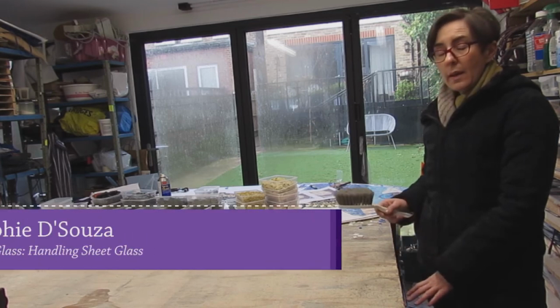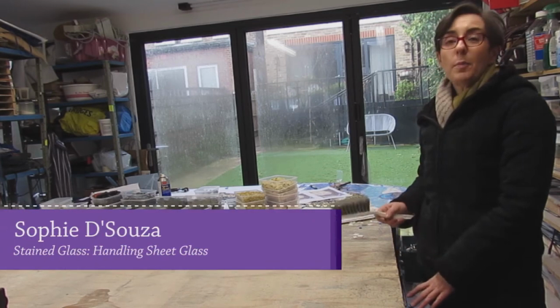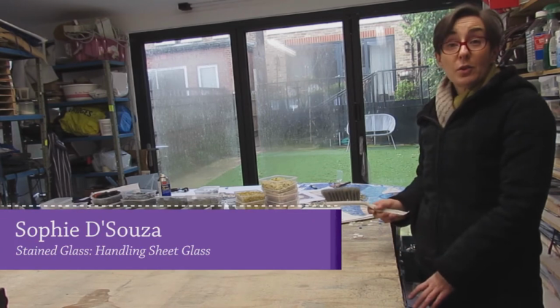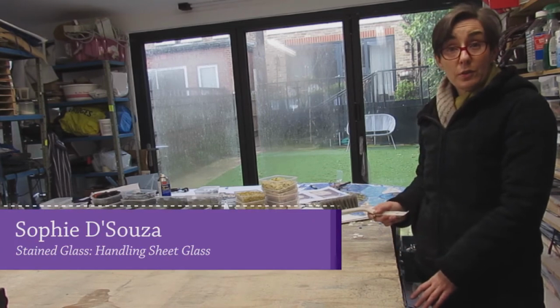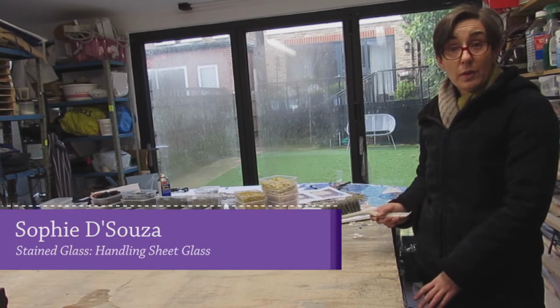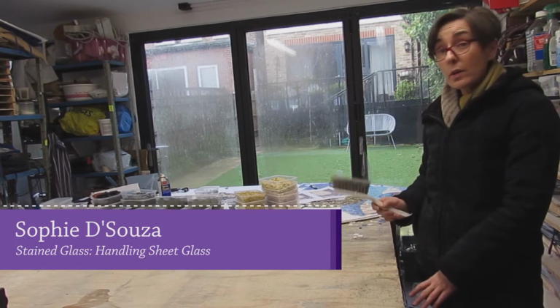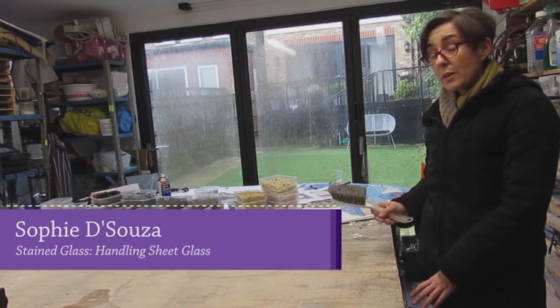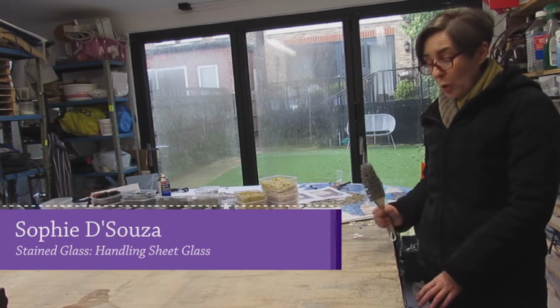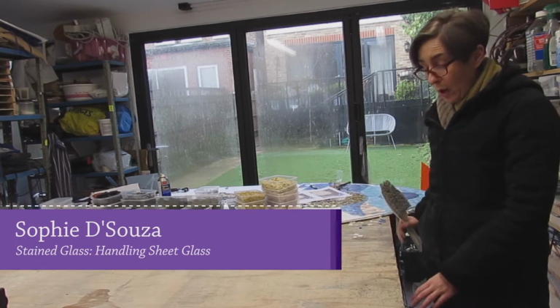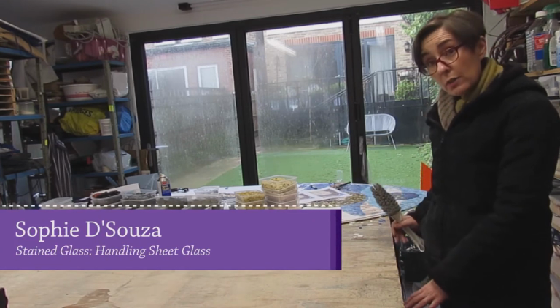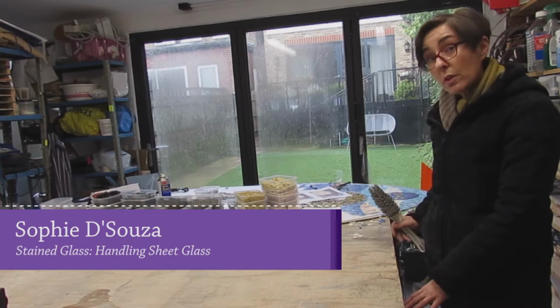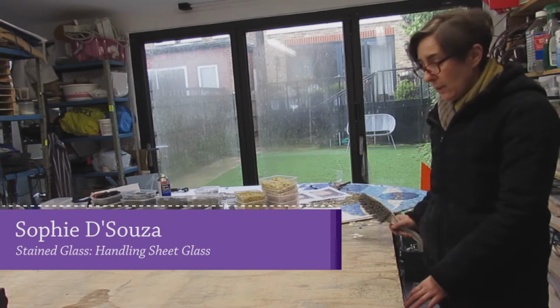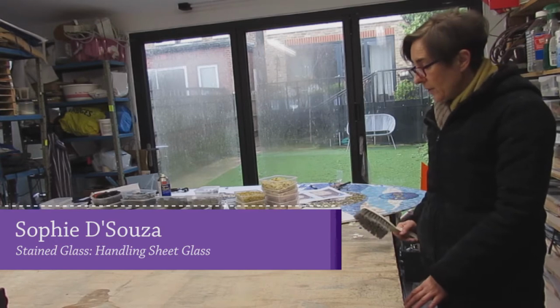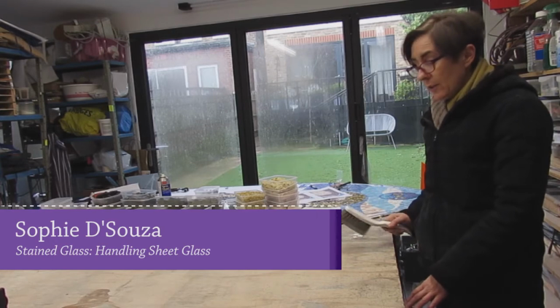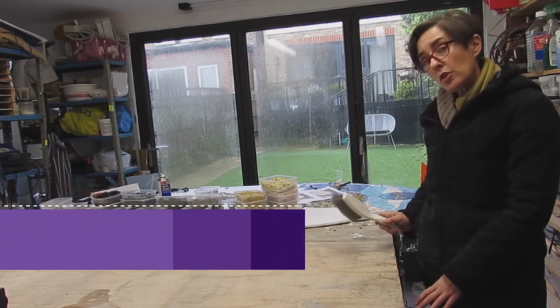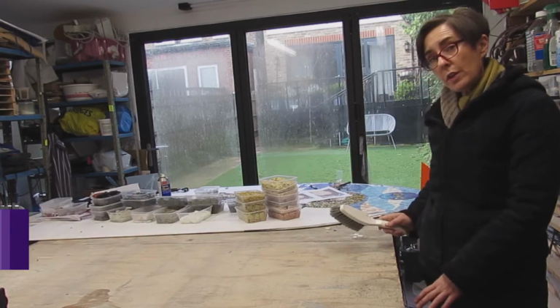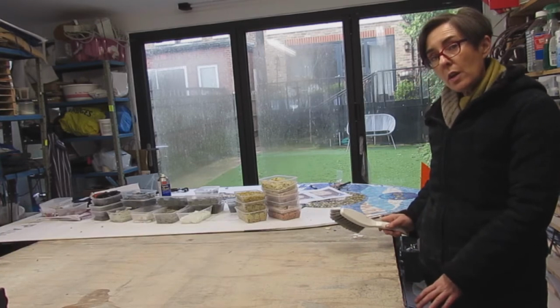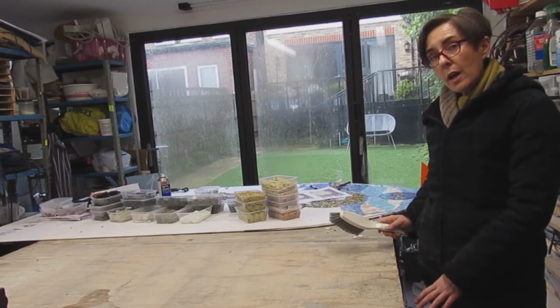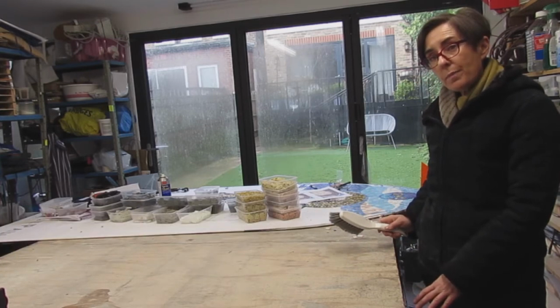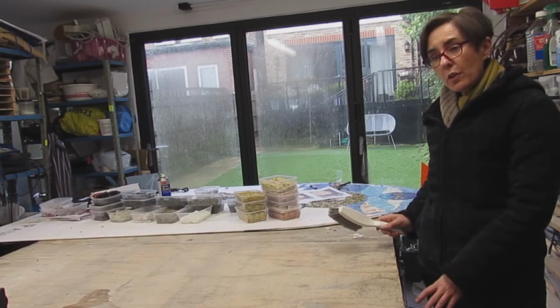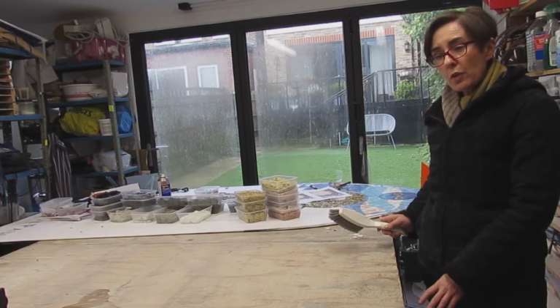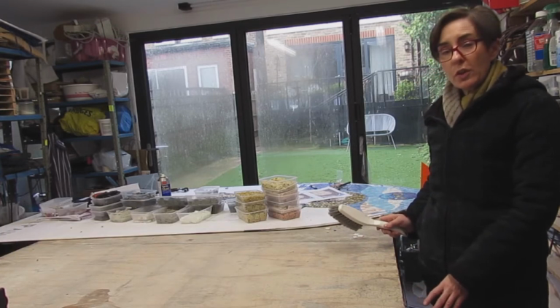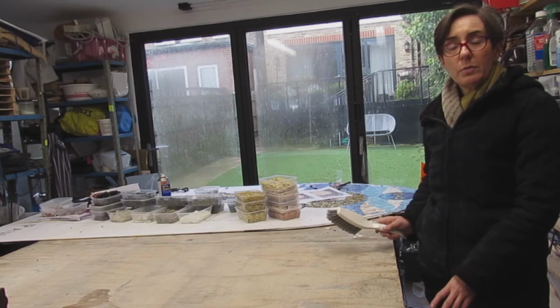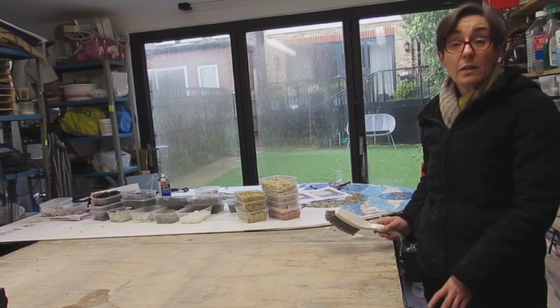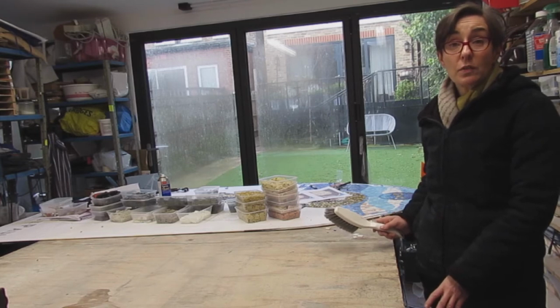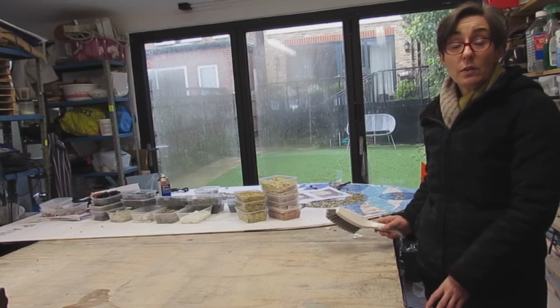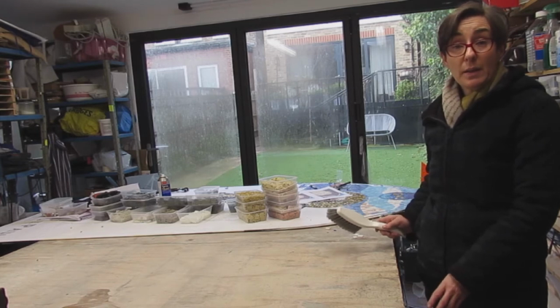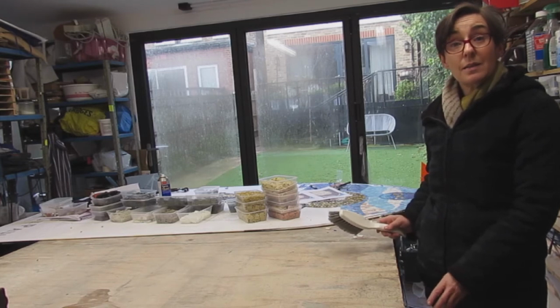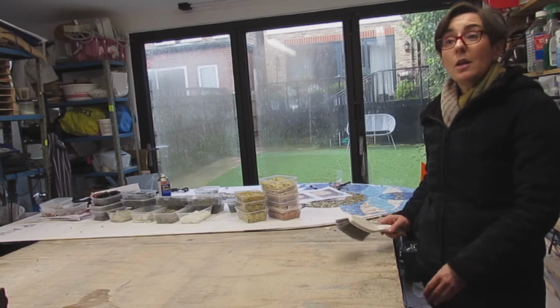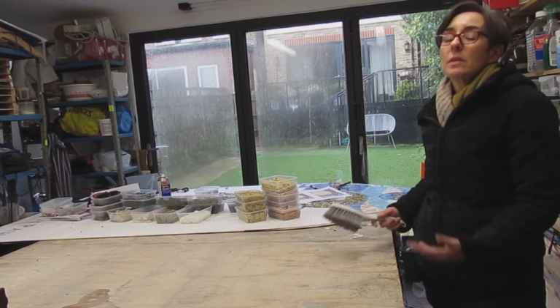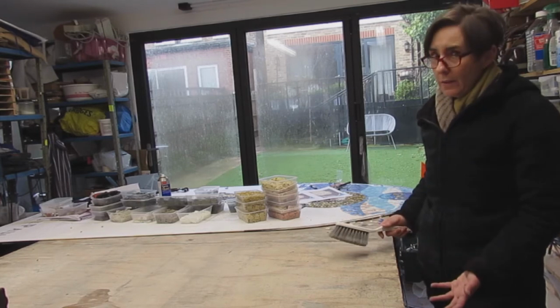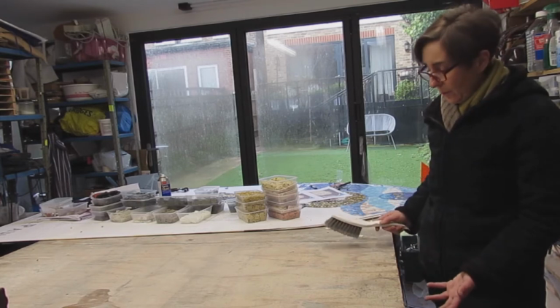Hello, my name is Sophie de Souza and welcome to my channel all about architectural stained glass. This is a short video for those of you not accustomed to handling sheets of glass, on how best and most safely to handle them.